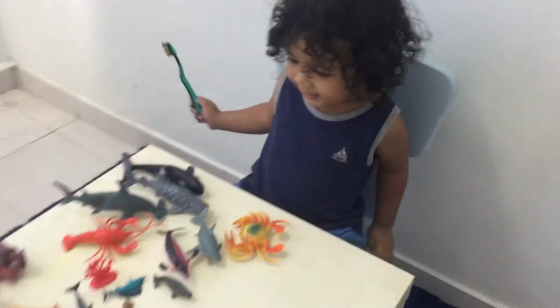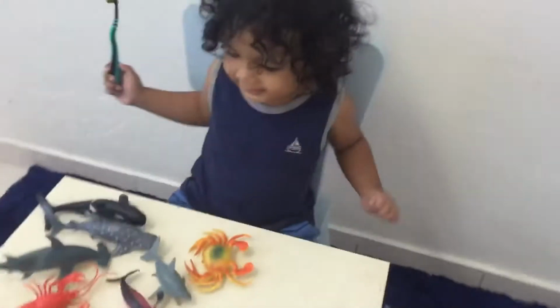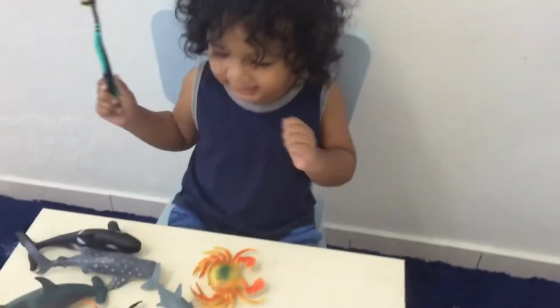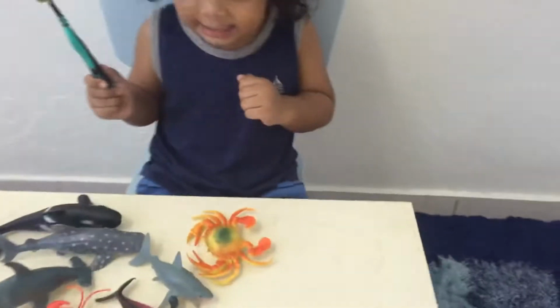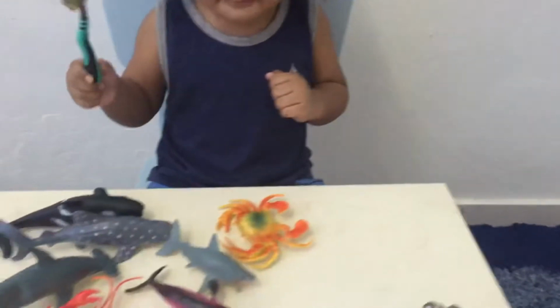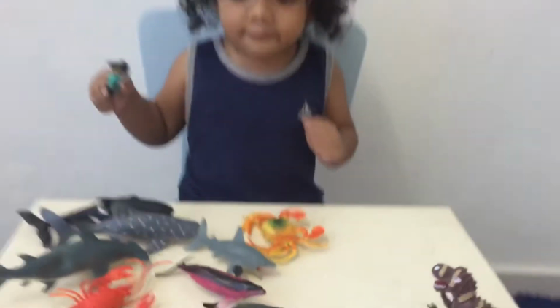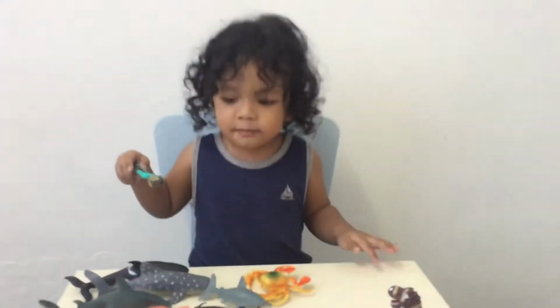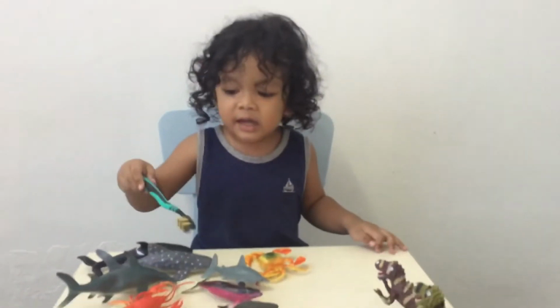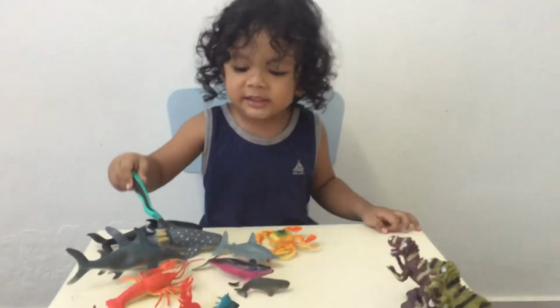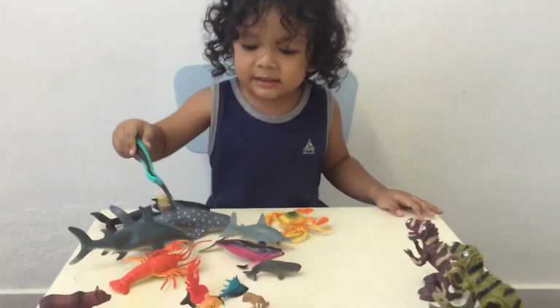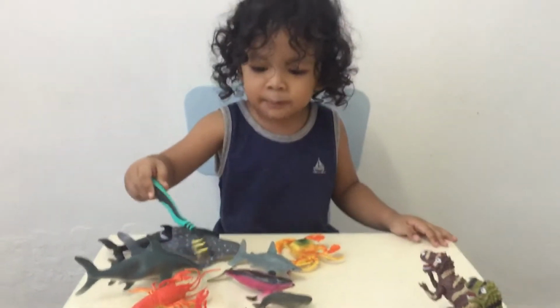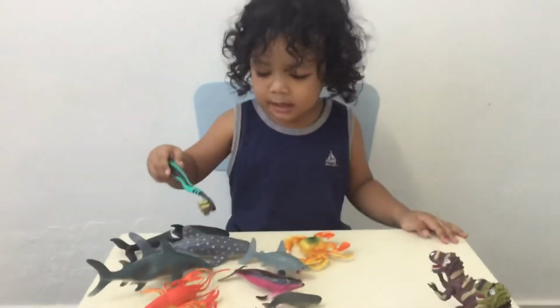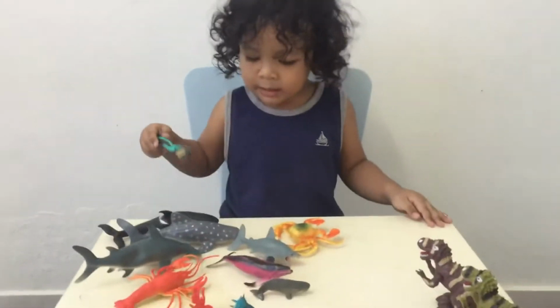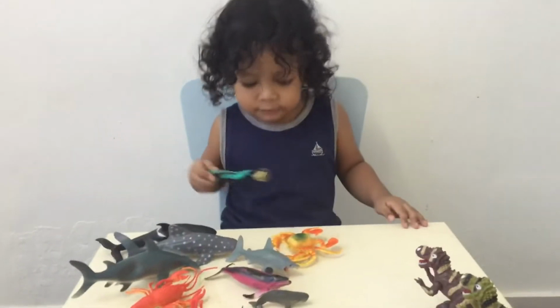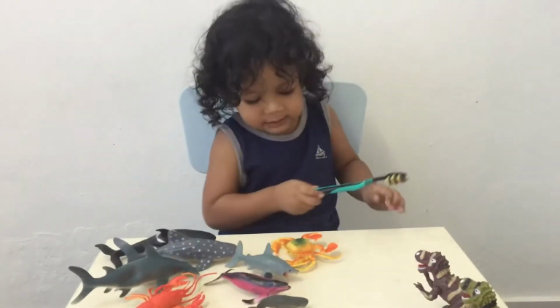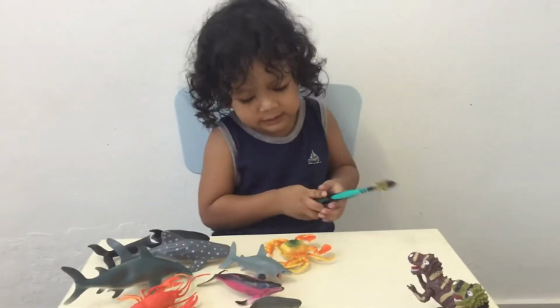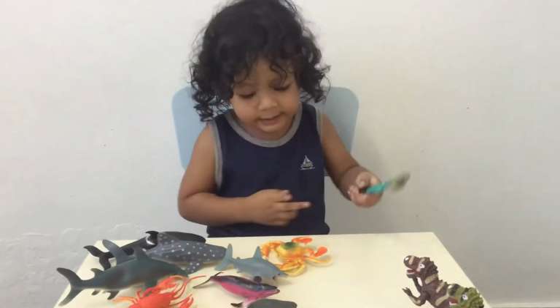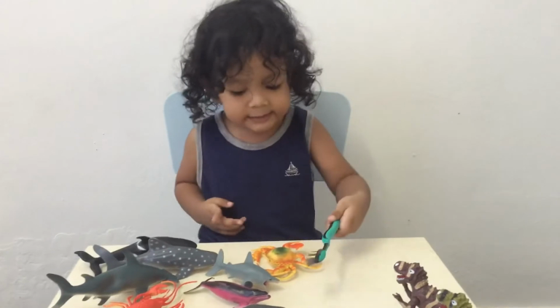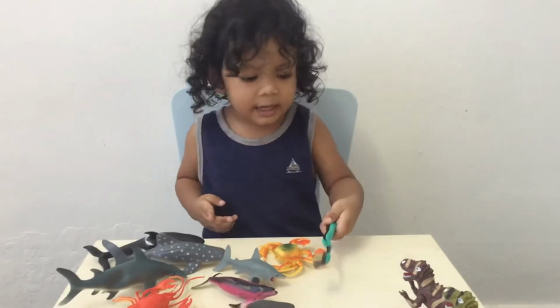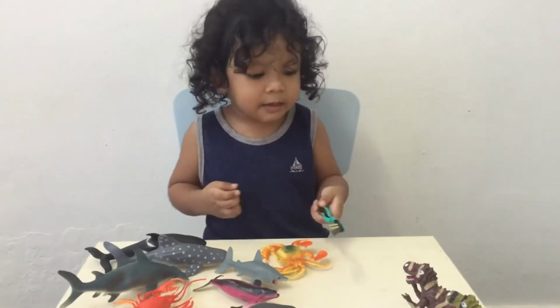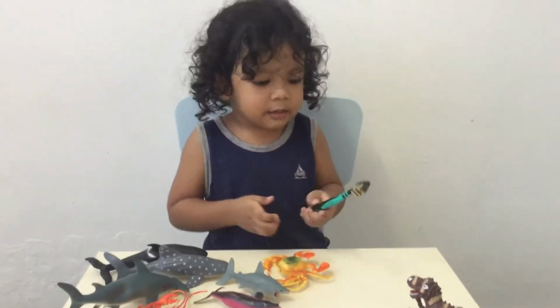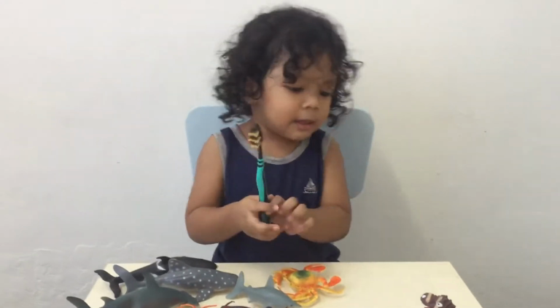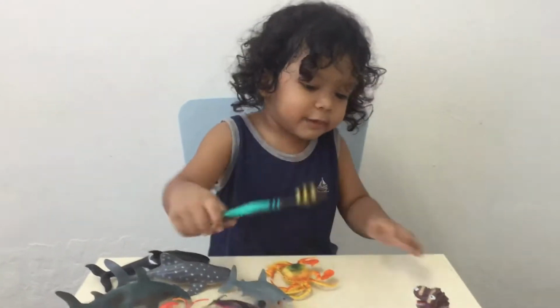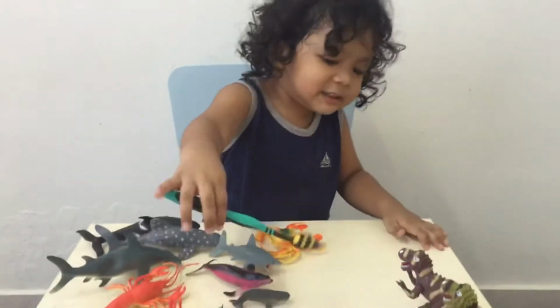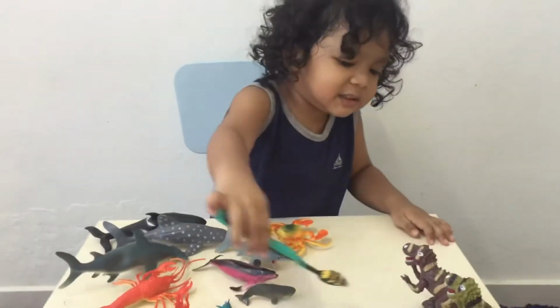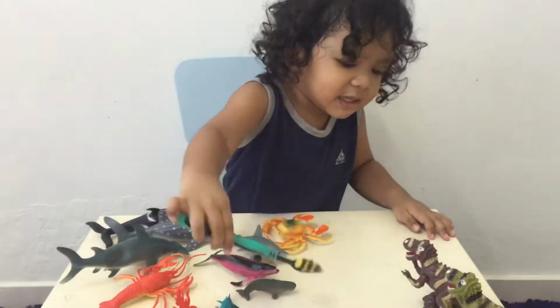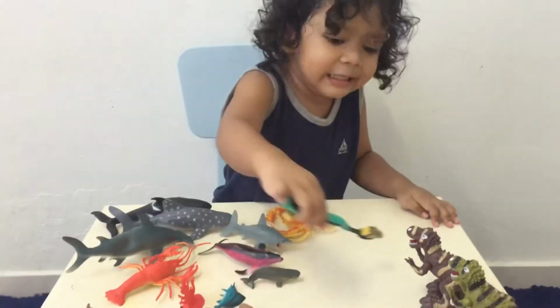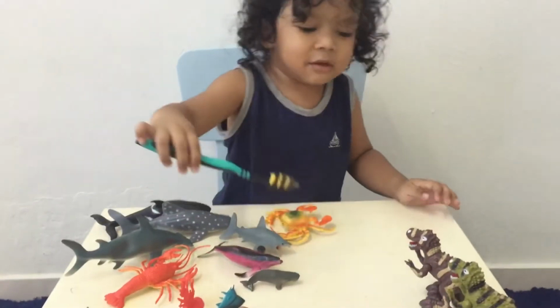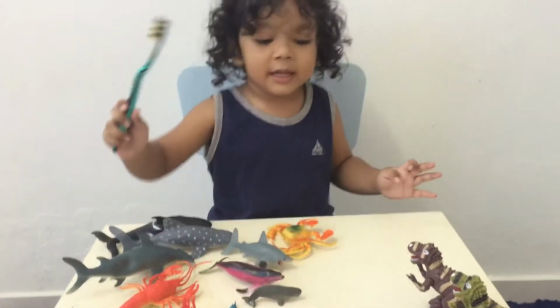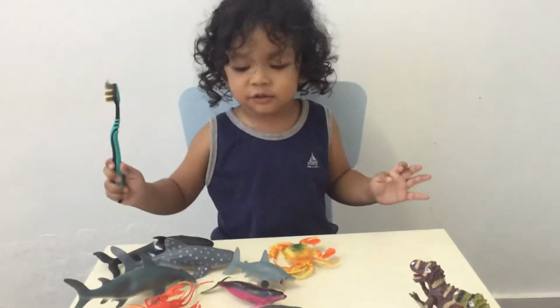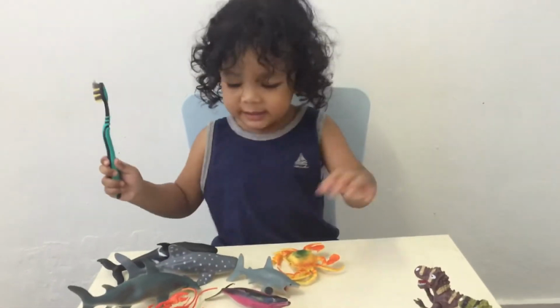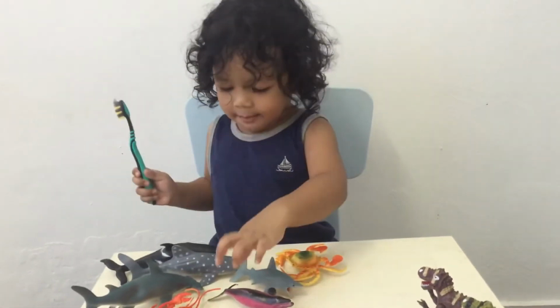Today we brush this animal, then brush this sea animal, then brush this dinosaur. Let's show them now.